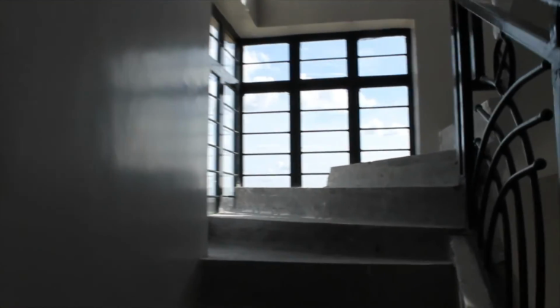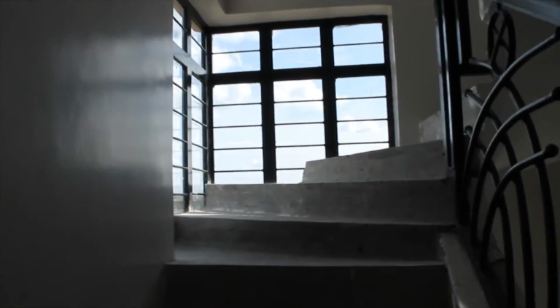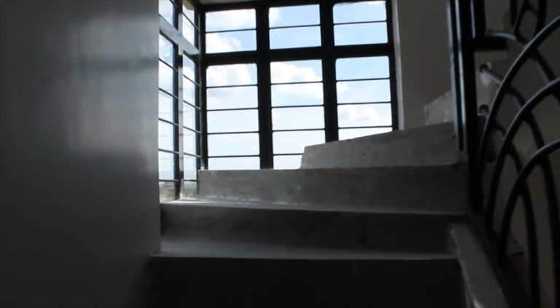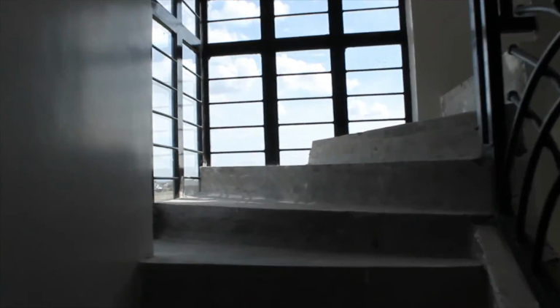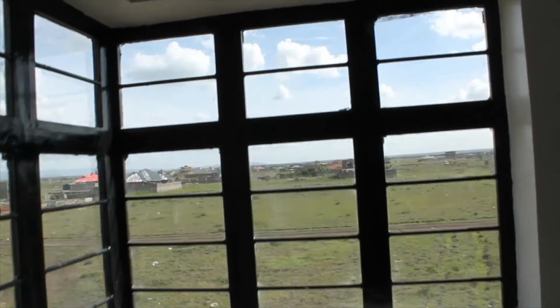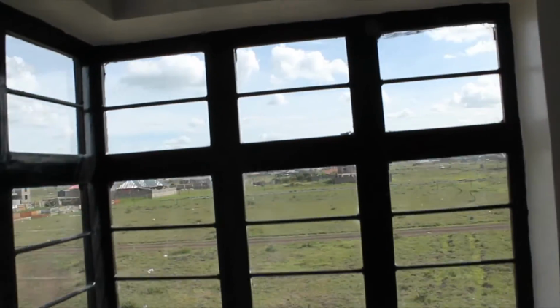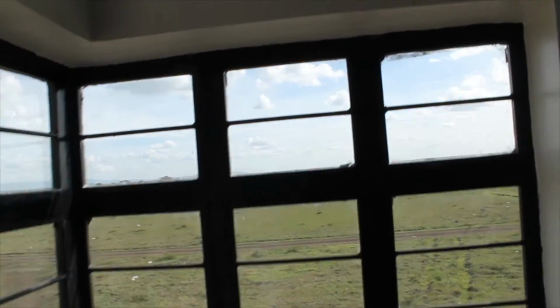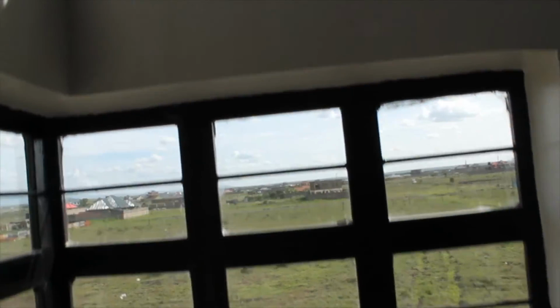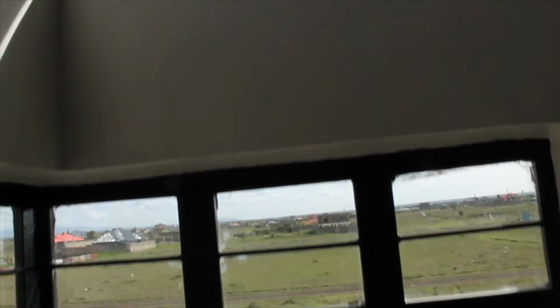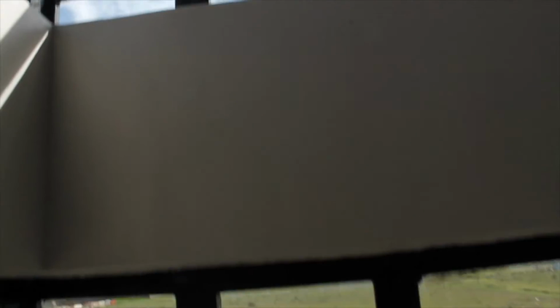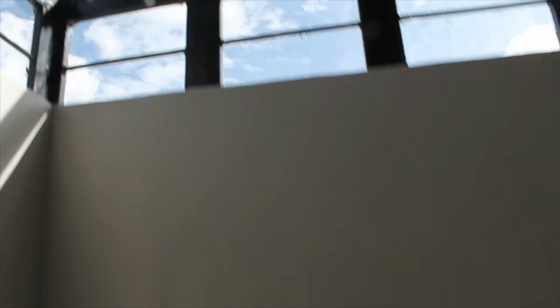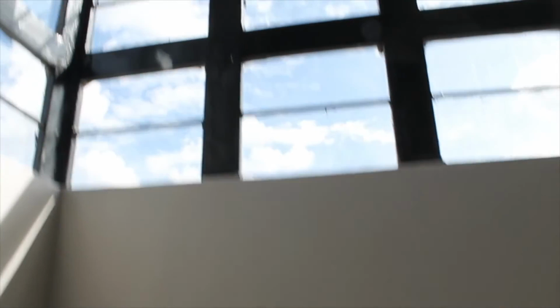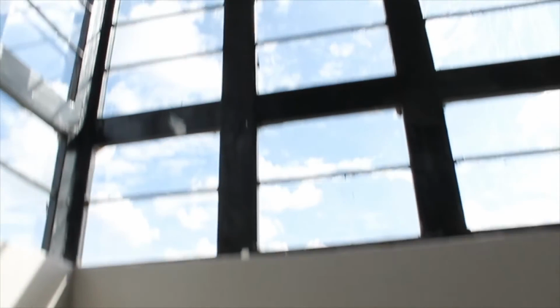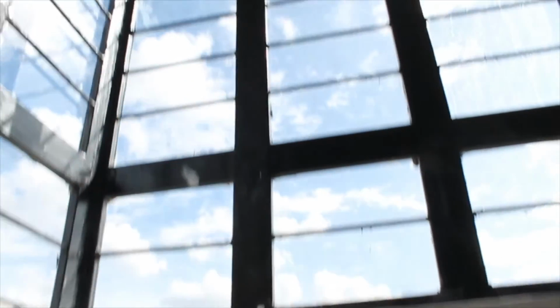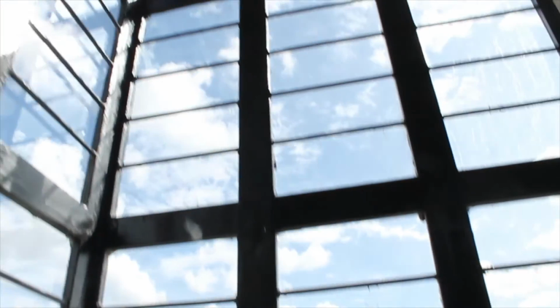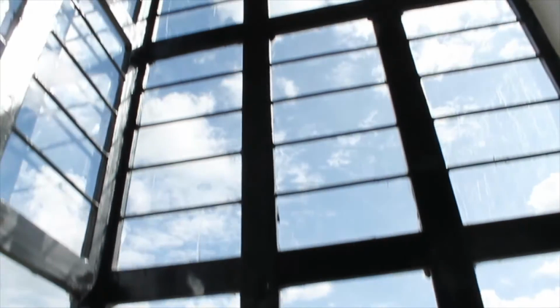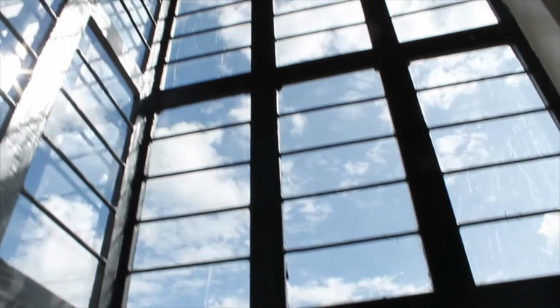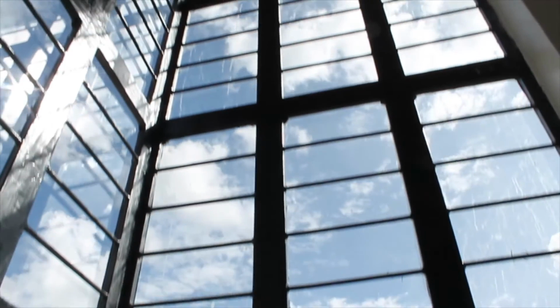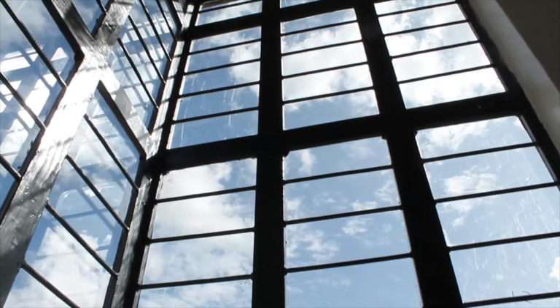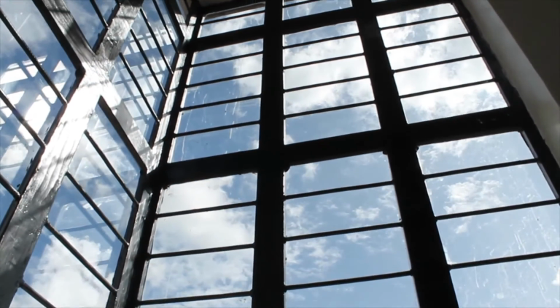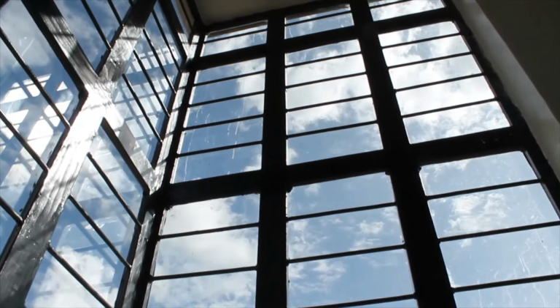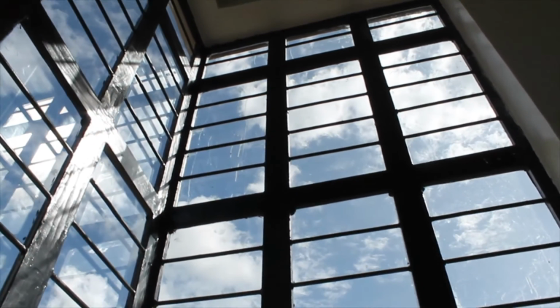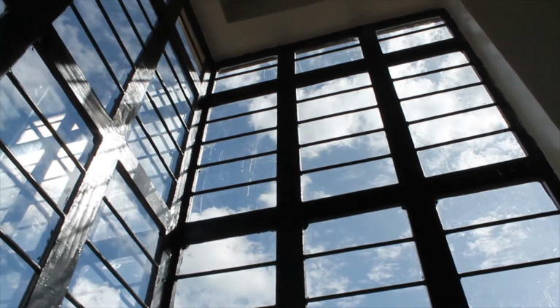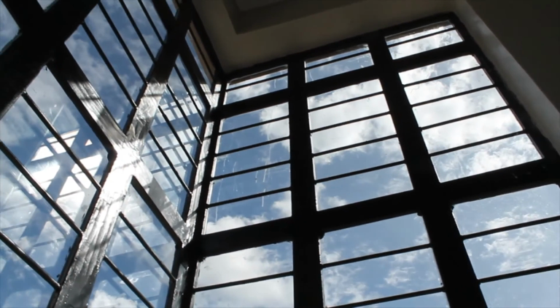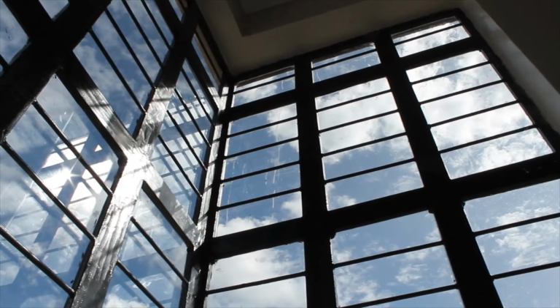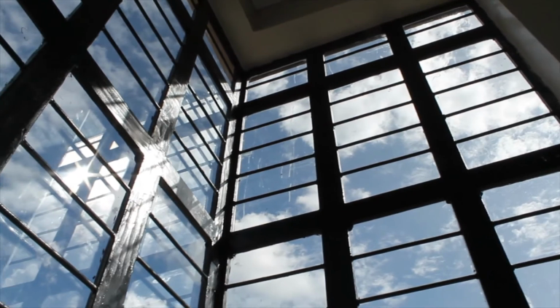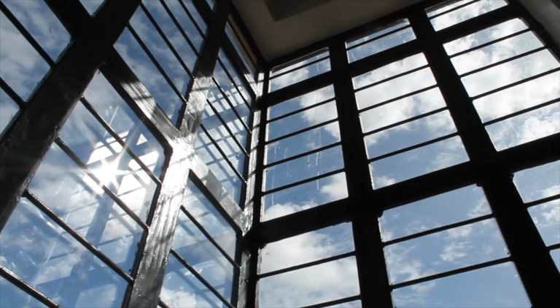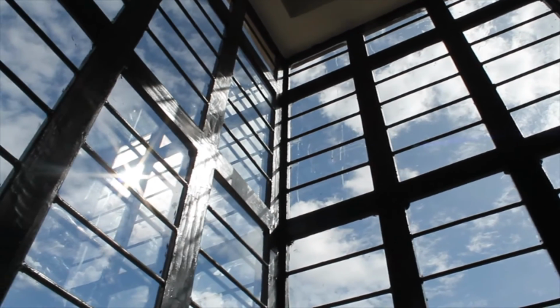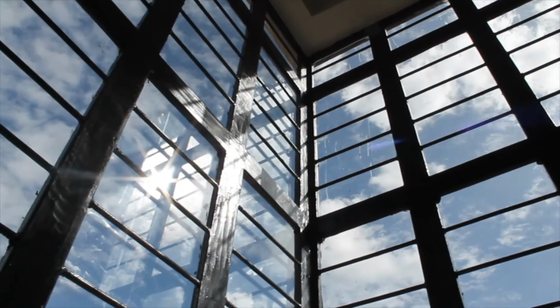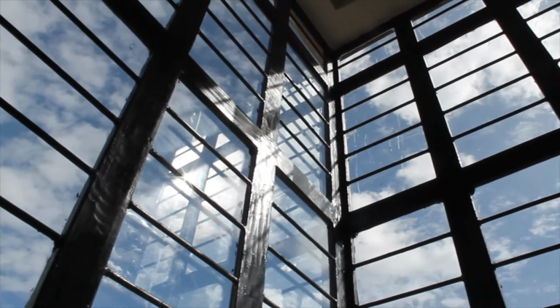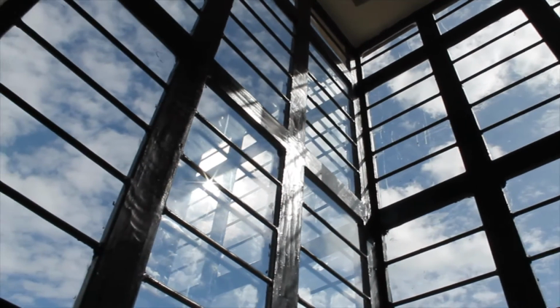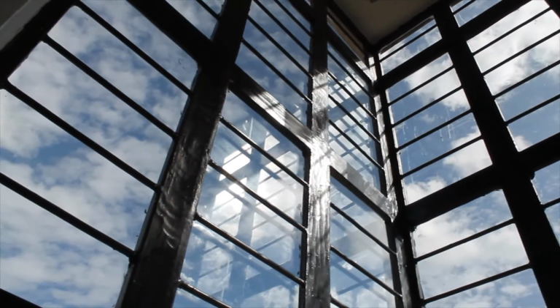We are back to the stairwell and we are going upstairs to the loft. But before then, look at these beautiful windows here — they look amazing and bring in a lot of light.